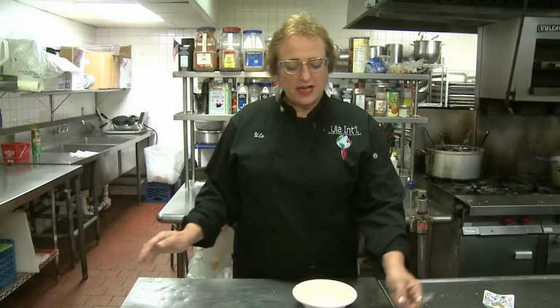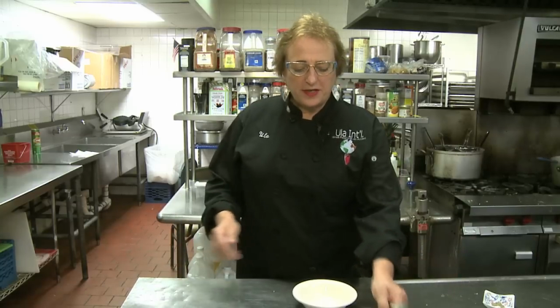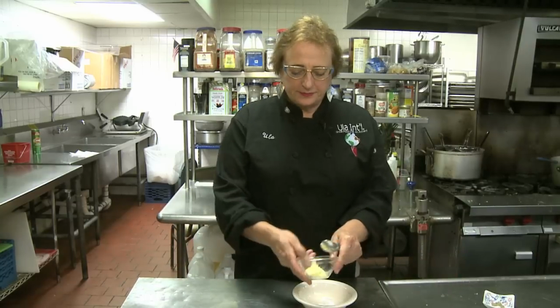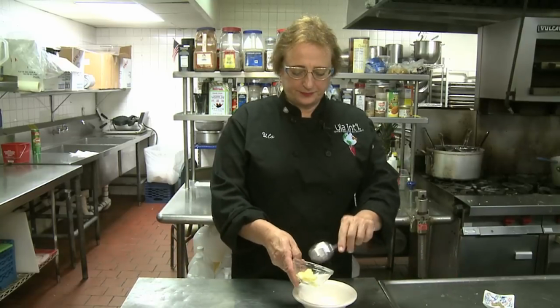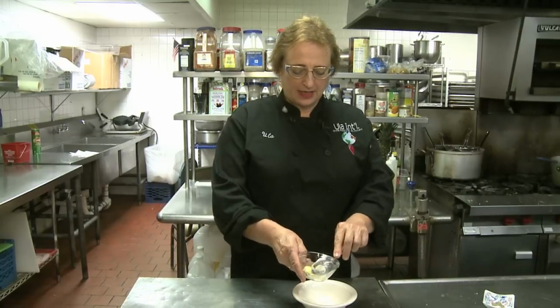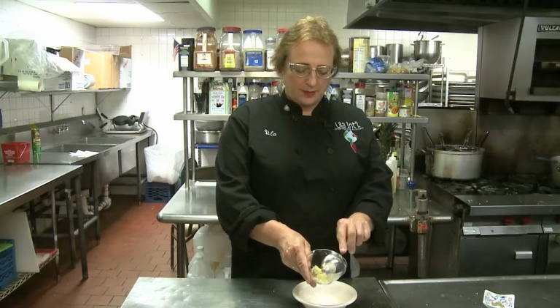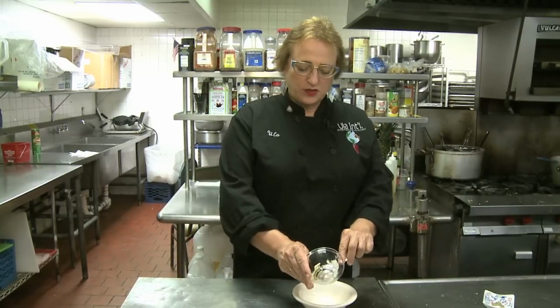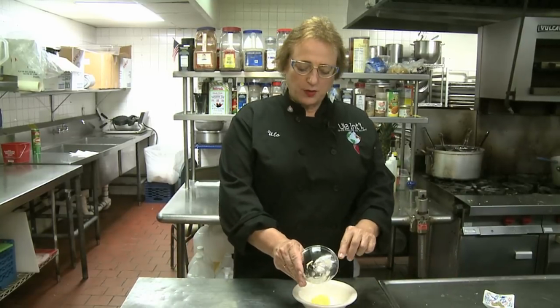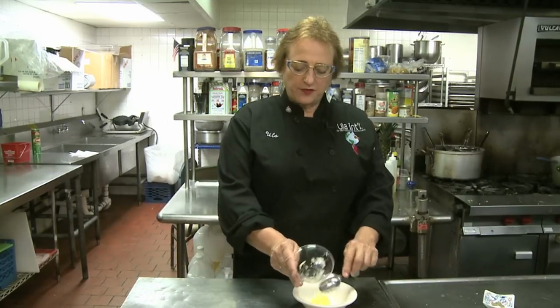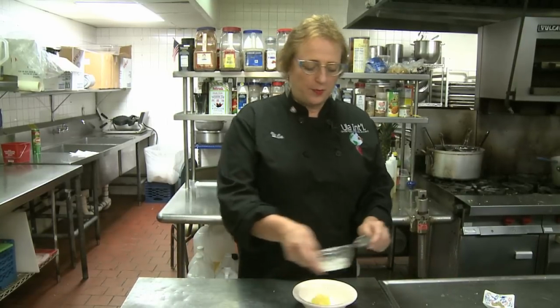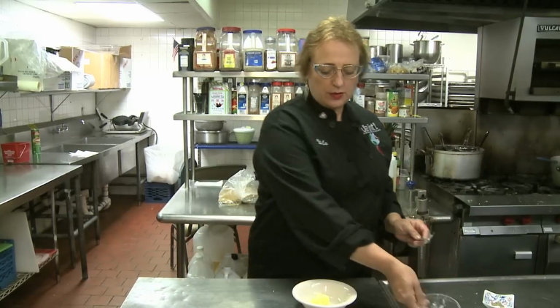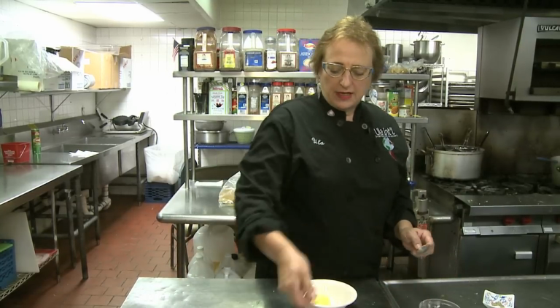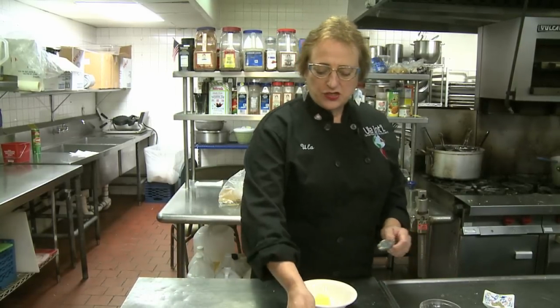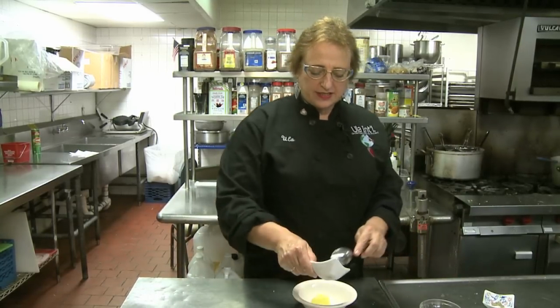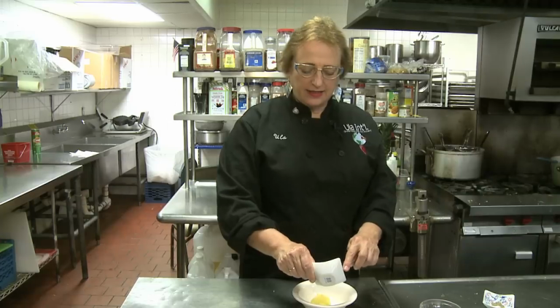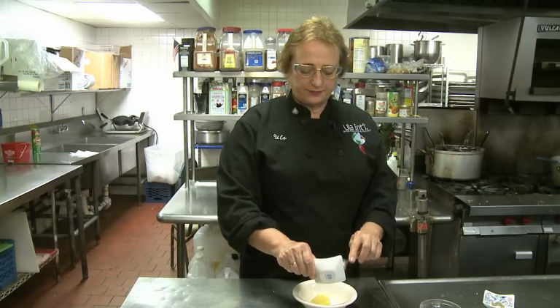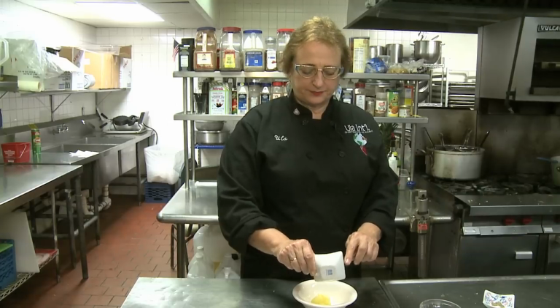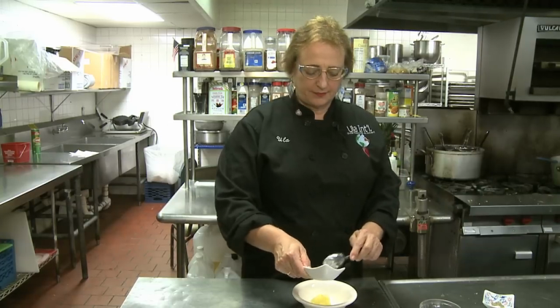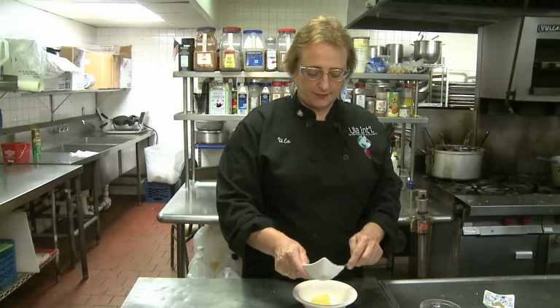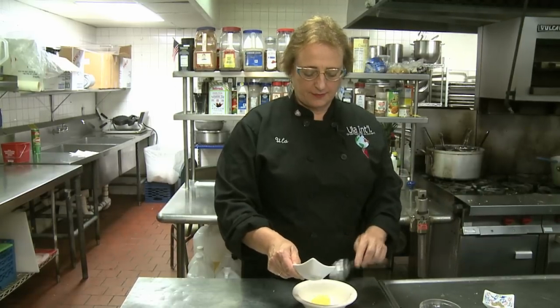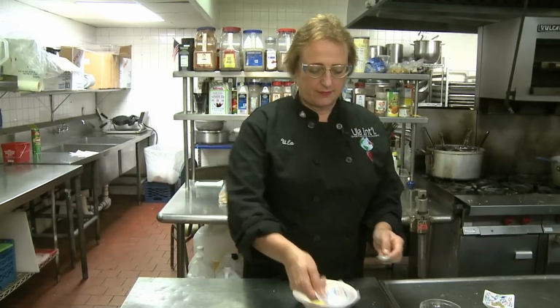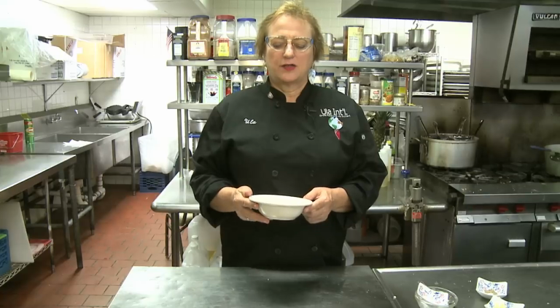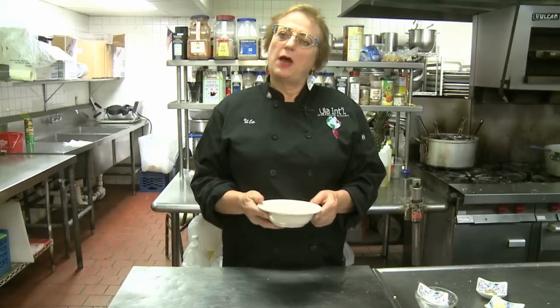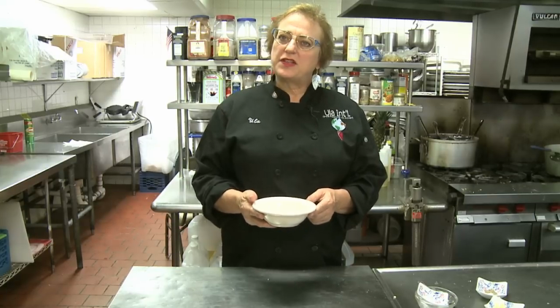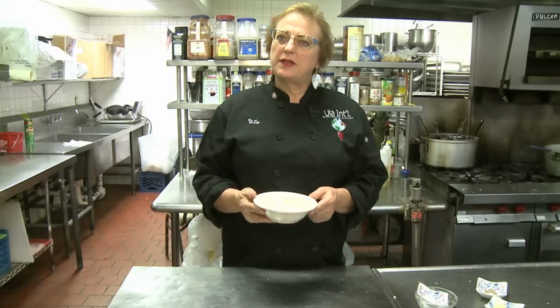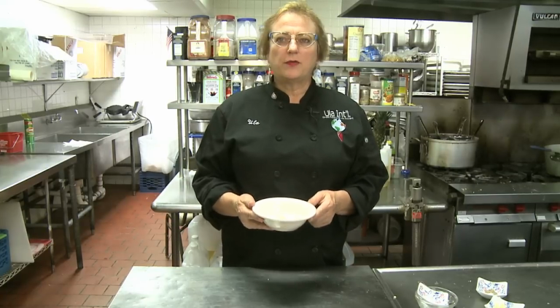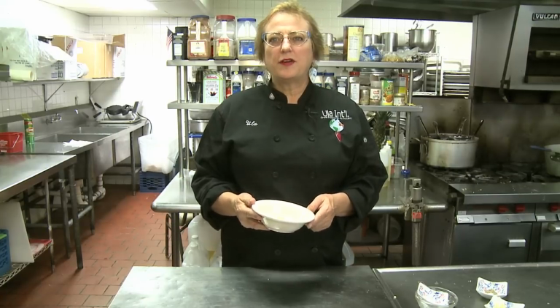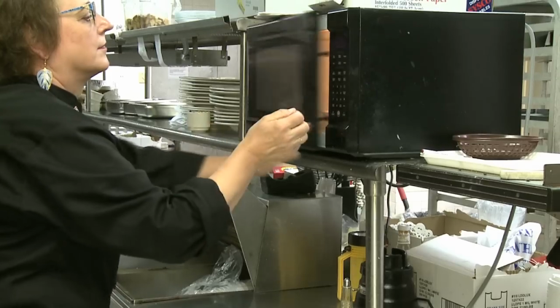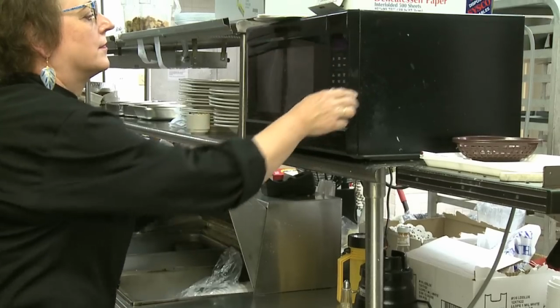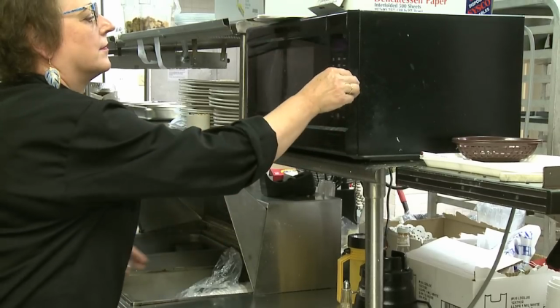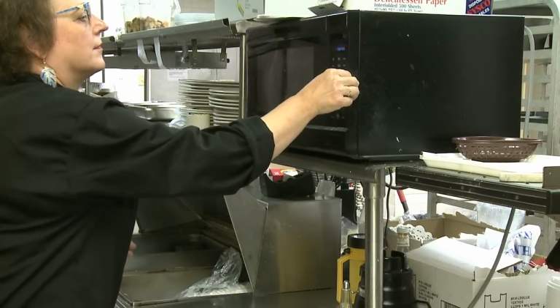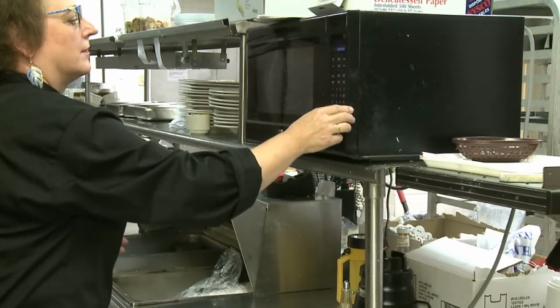I start with the butter — butter goes into a microwavable bowl, and so does the garlic. I put this in the microwave oven on the melting program for one minute.